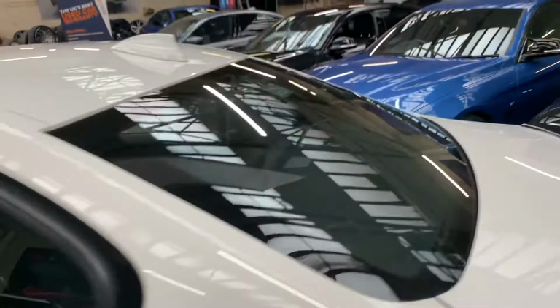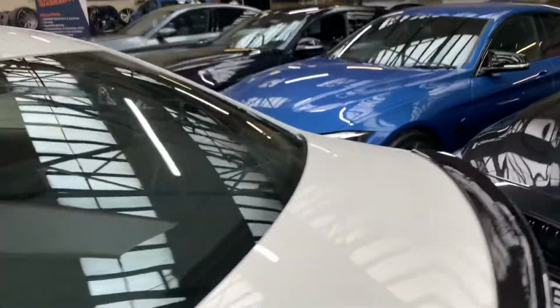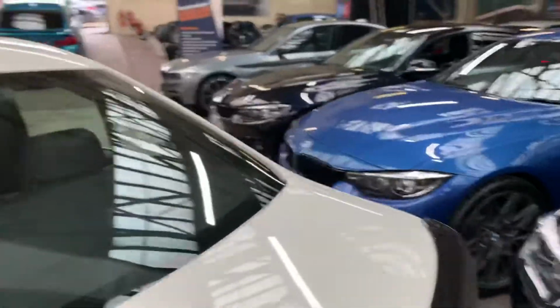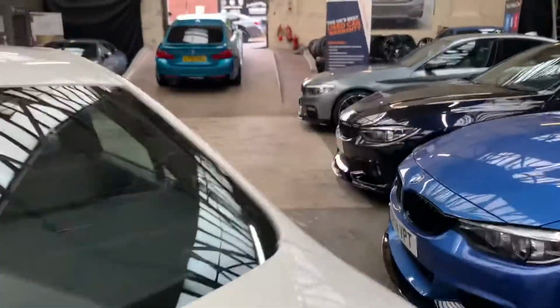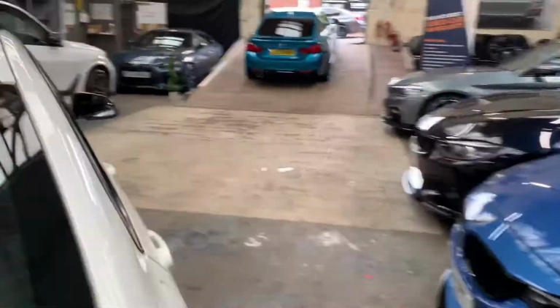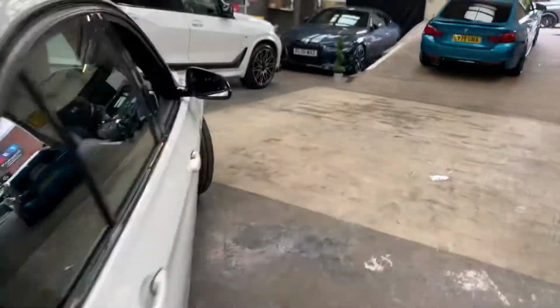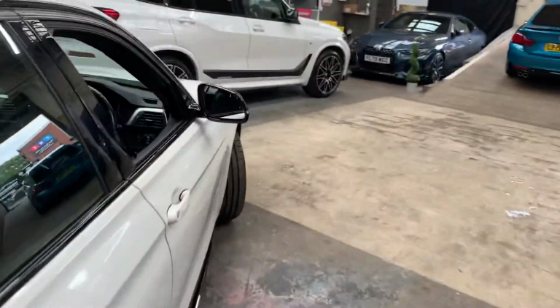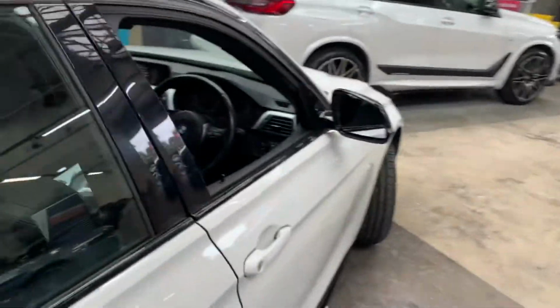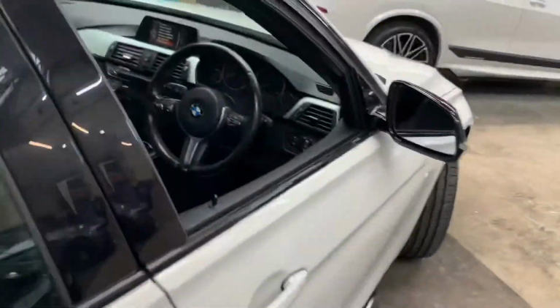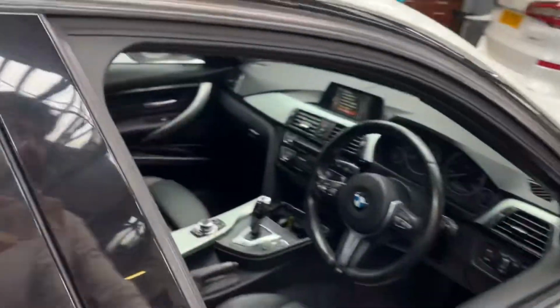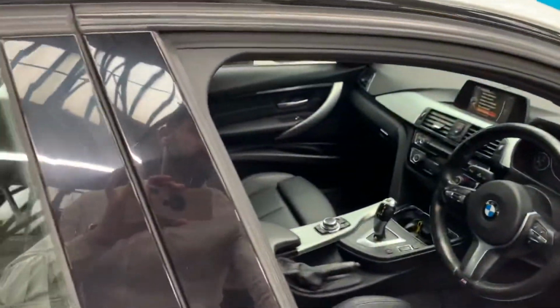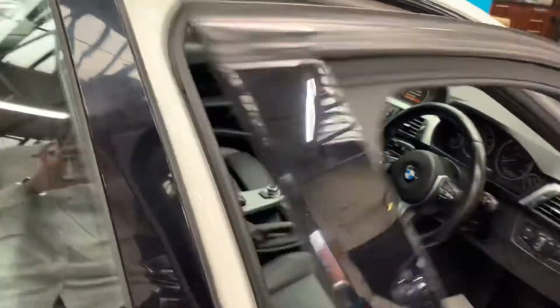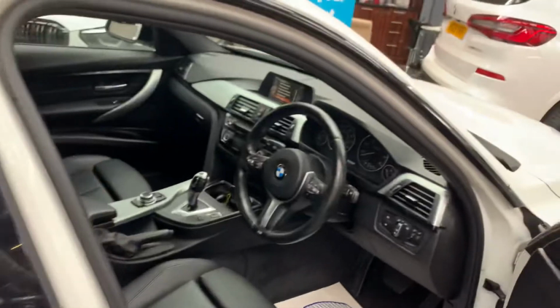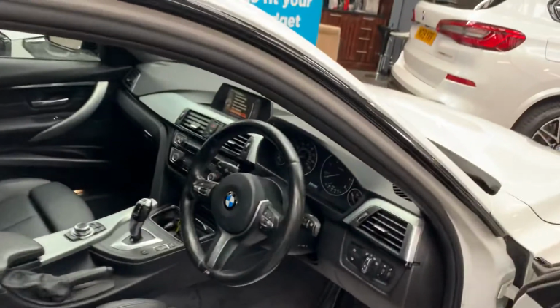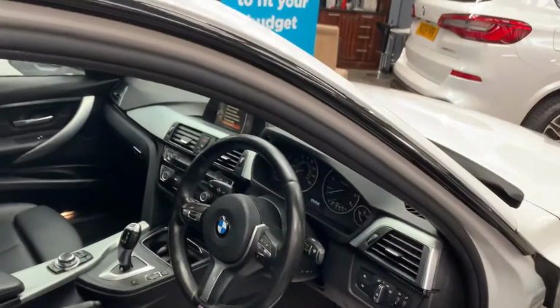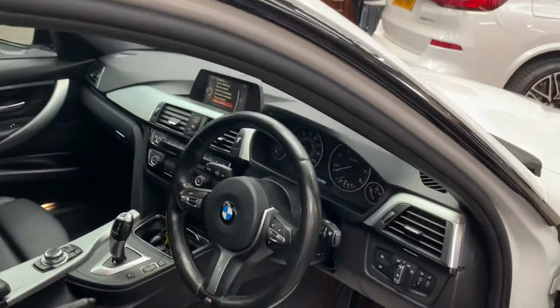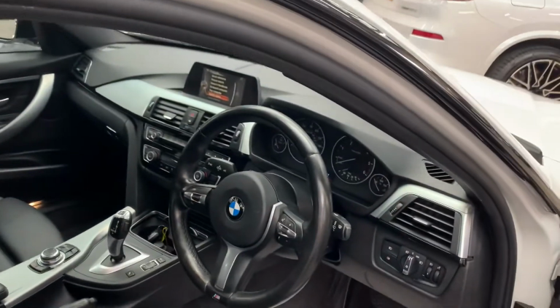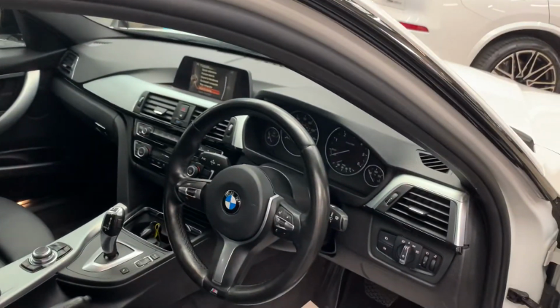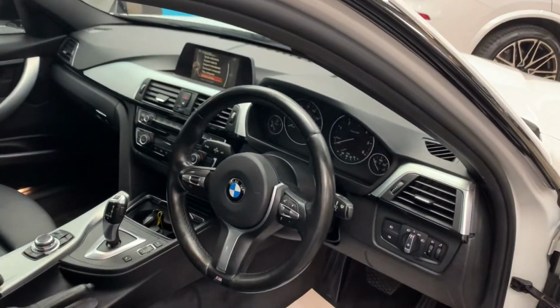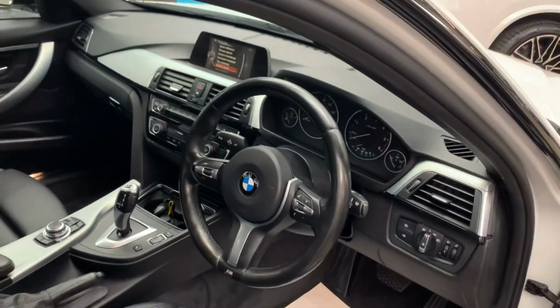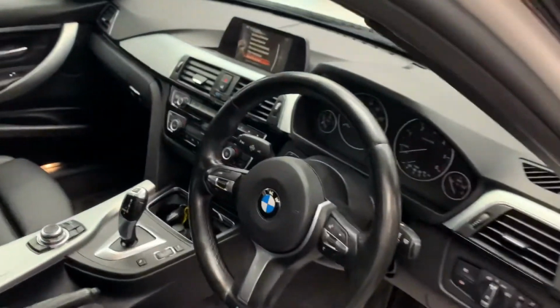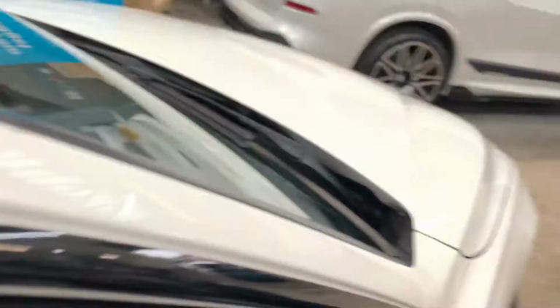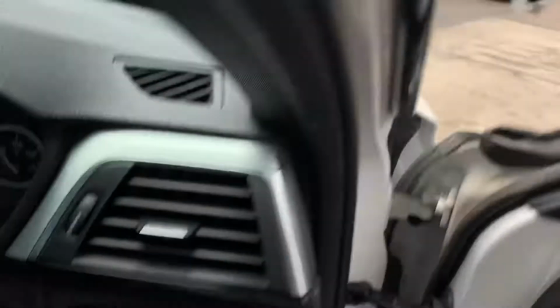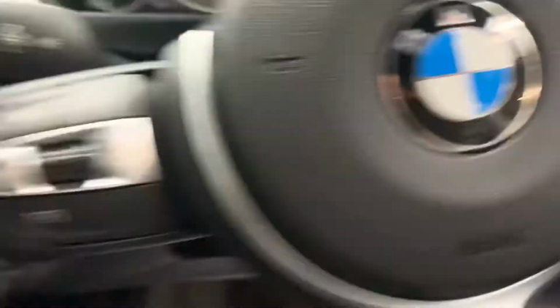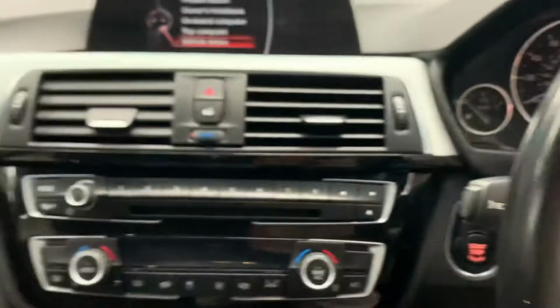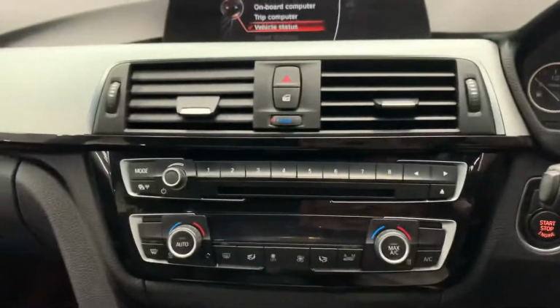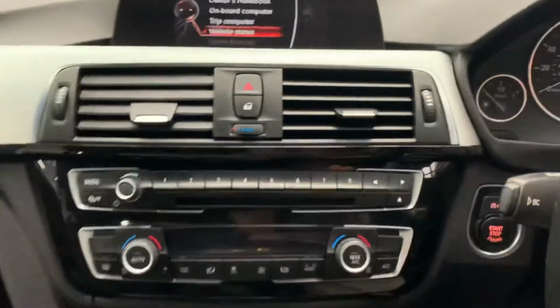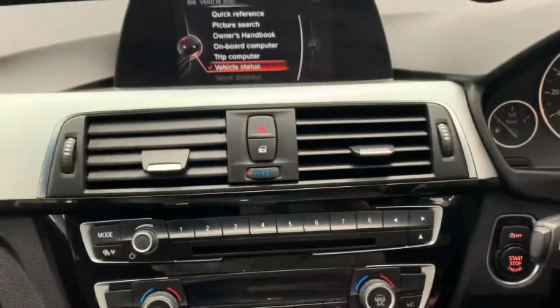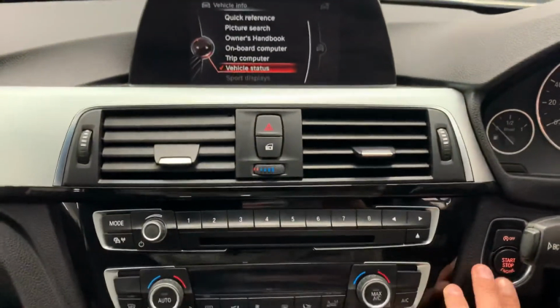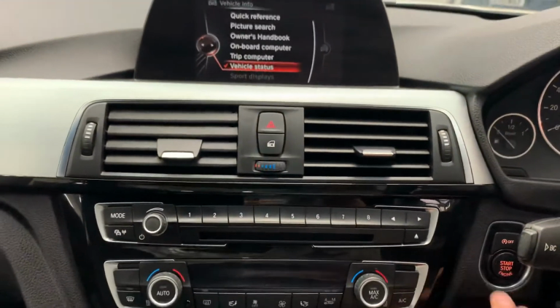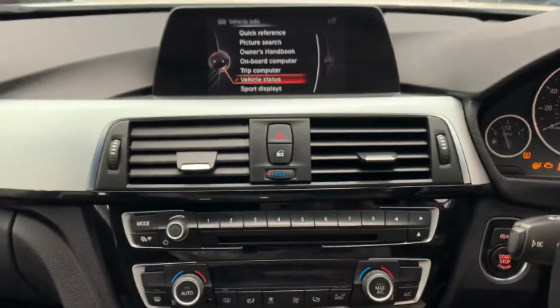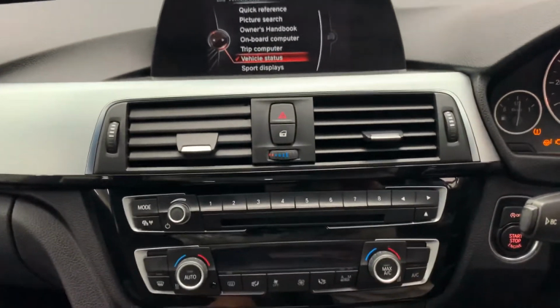We'll take a look at the inside — this one is equipped with the M Sport steering wheel, multi-function and cruise control, seven speed Tiptronic, and business navigation system.